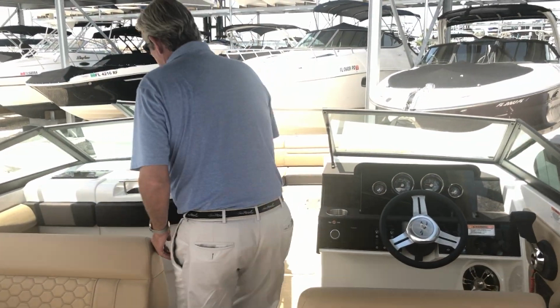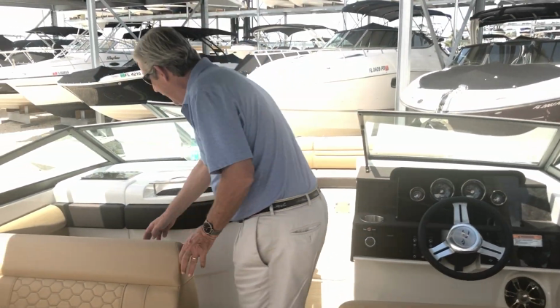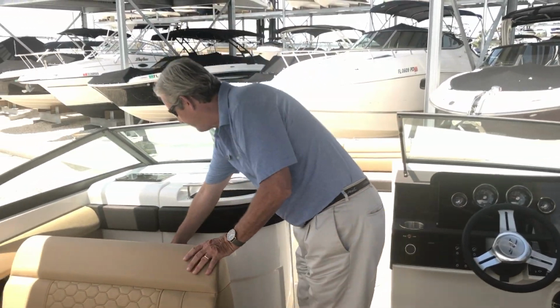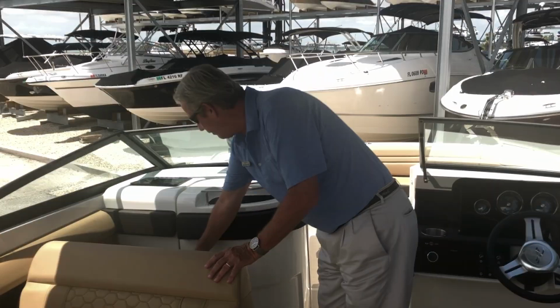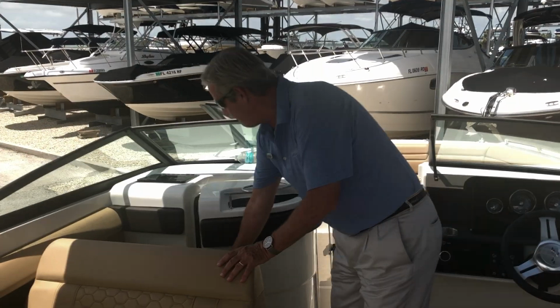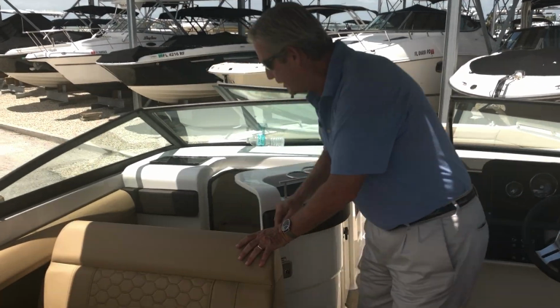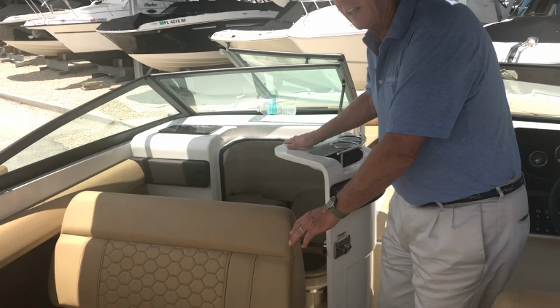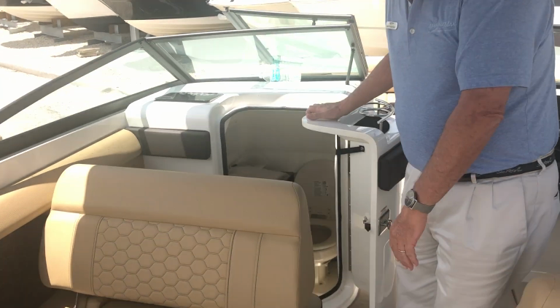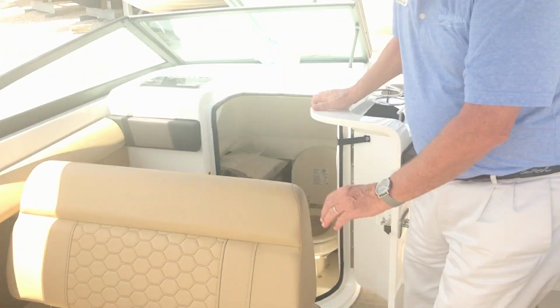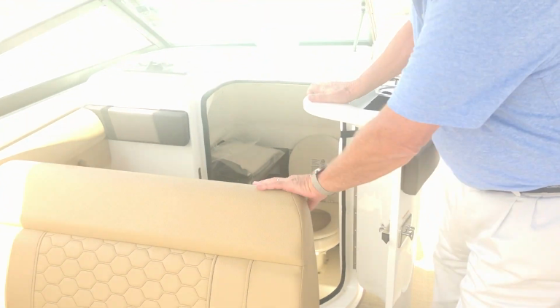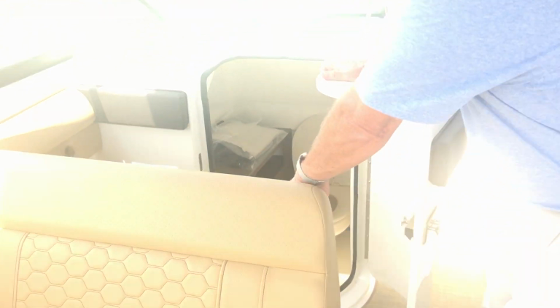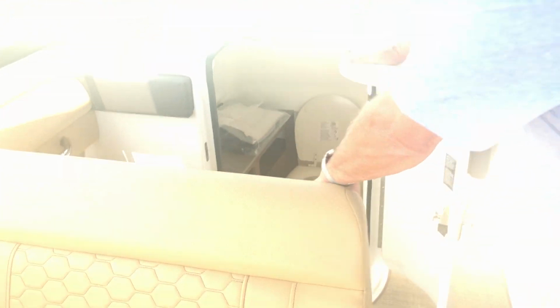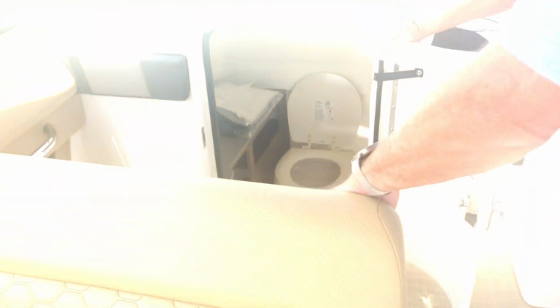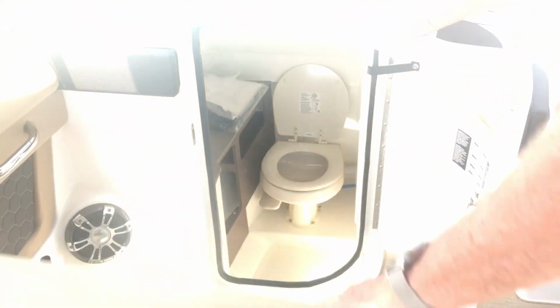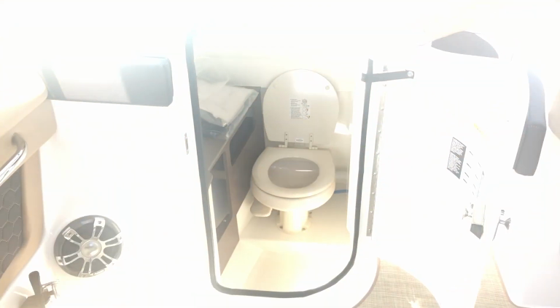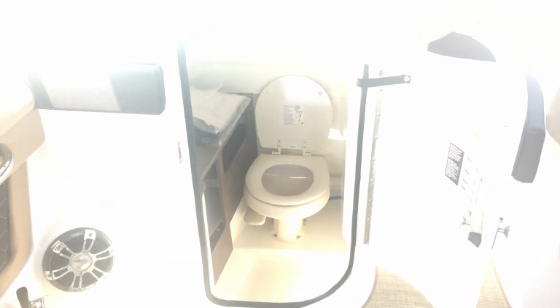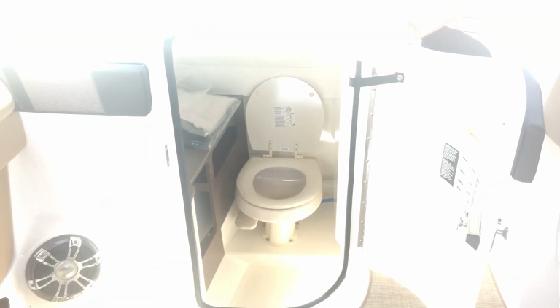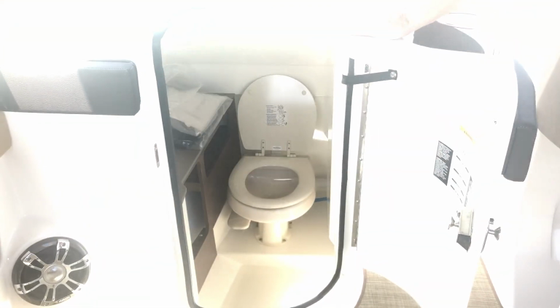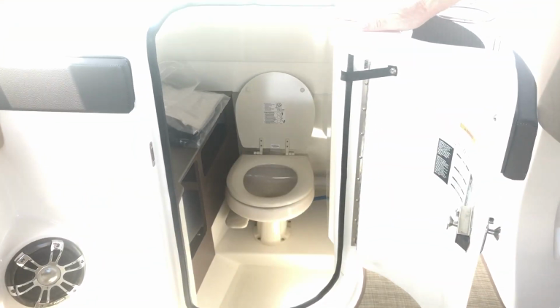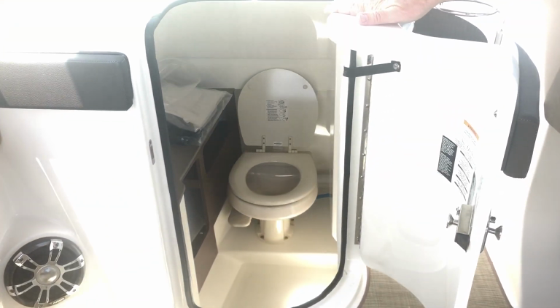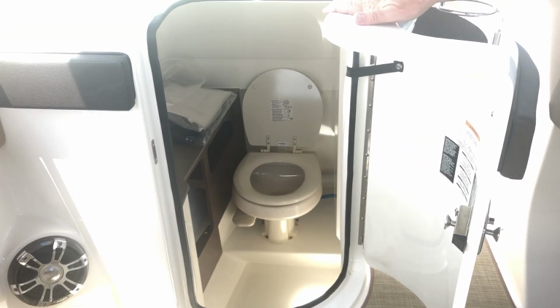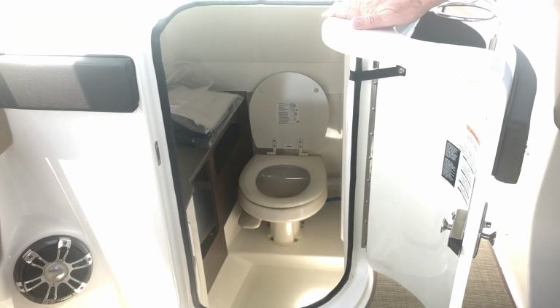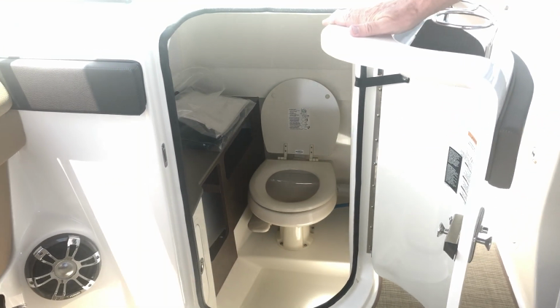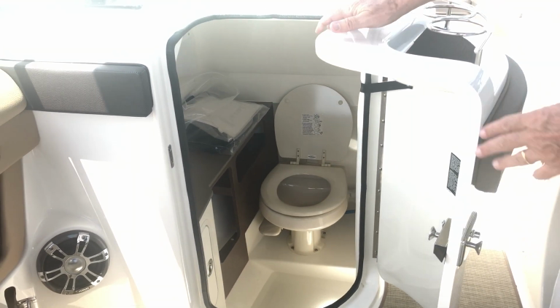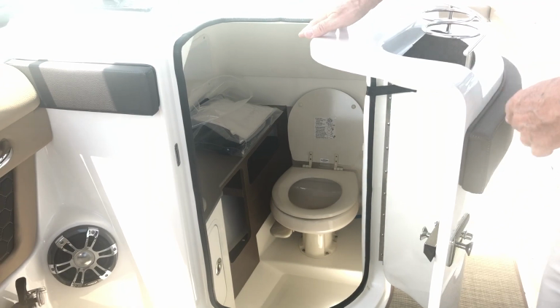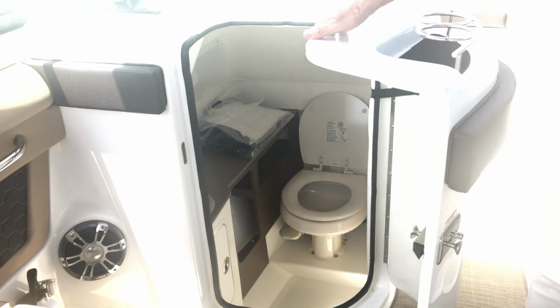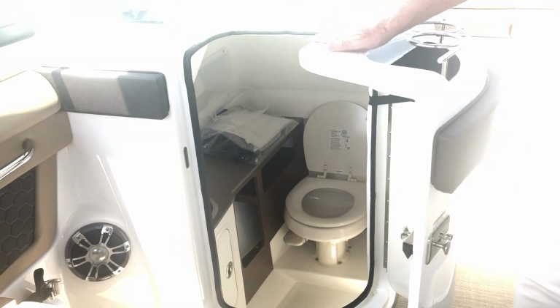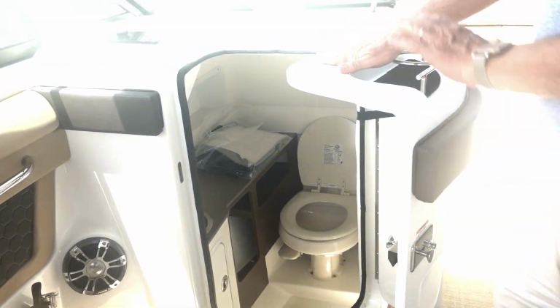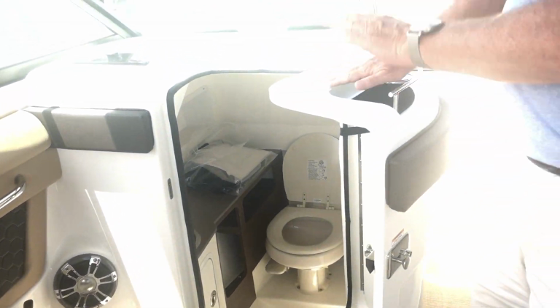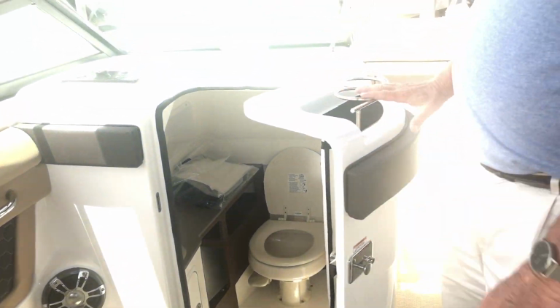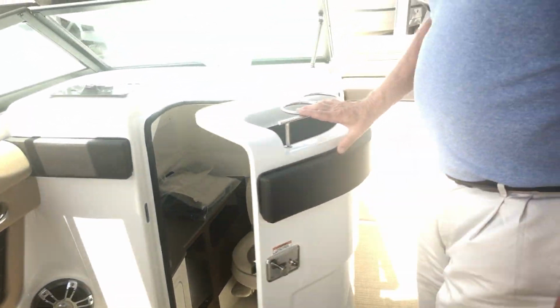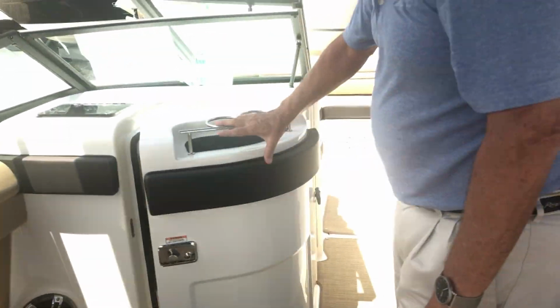The boat has a full vacuum flush head. Take a look — that's a porcelain head with a holding tank. Very comfortable stainless steel sink. Upgraded all throughout.